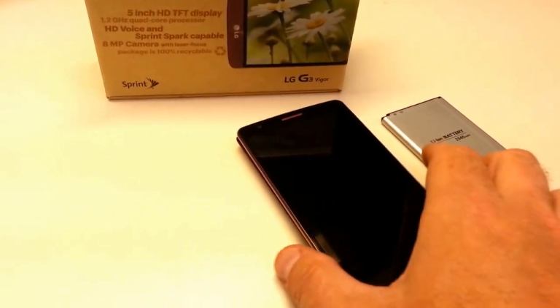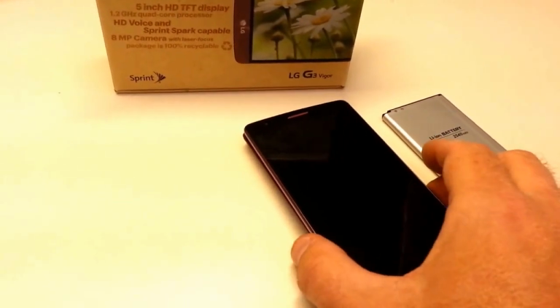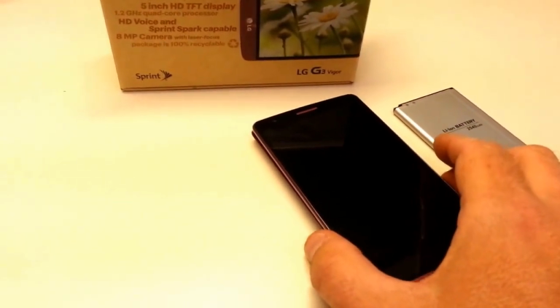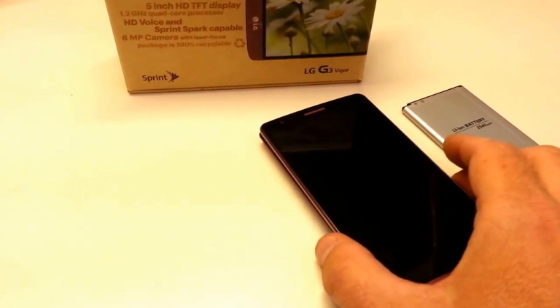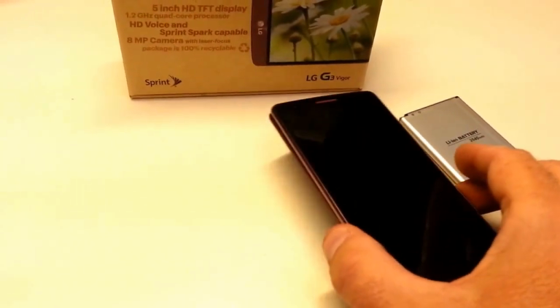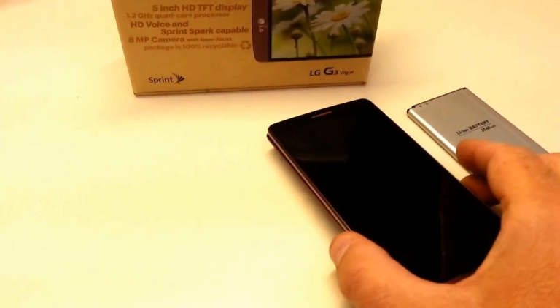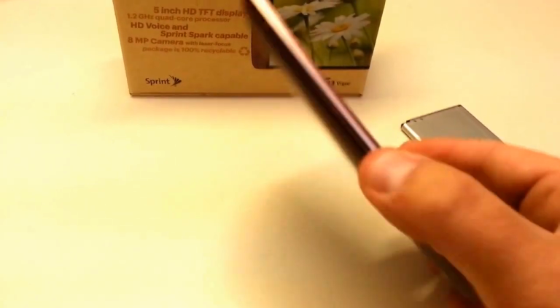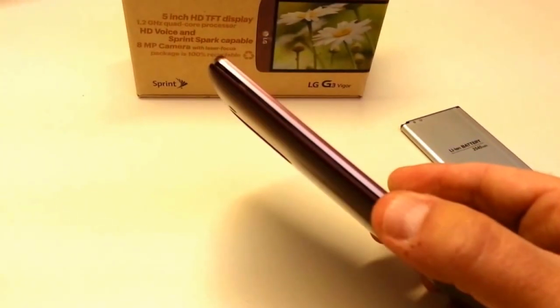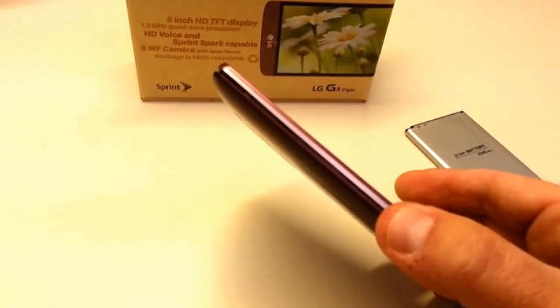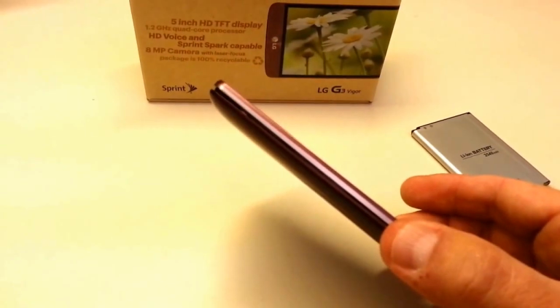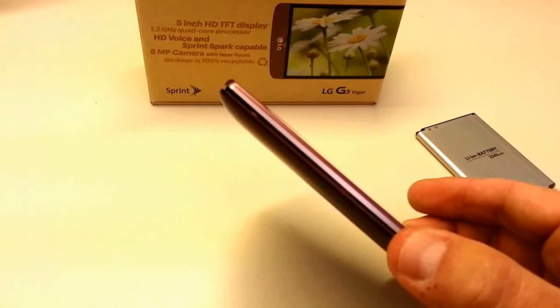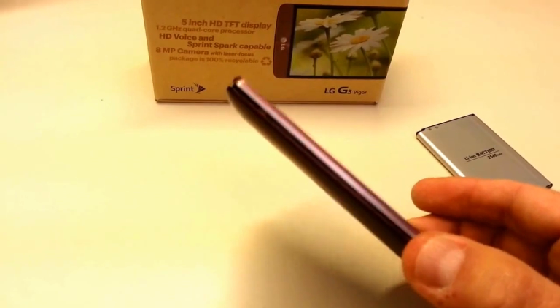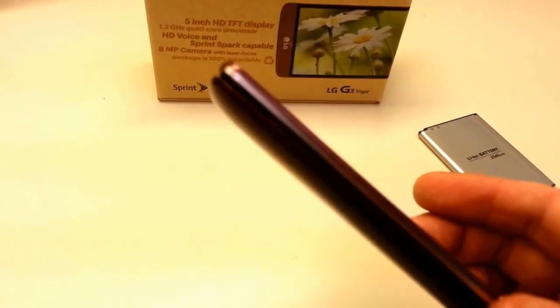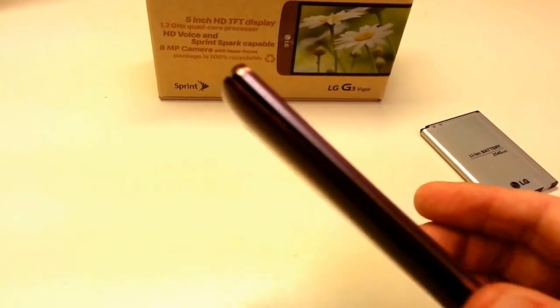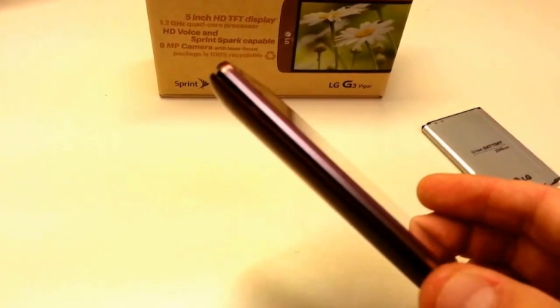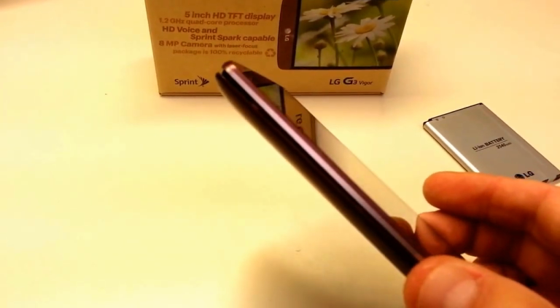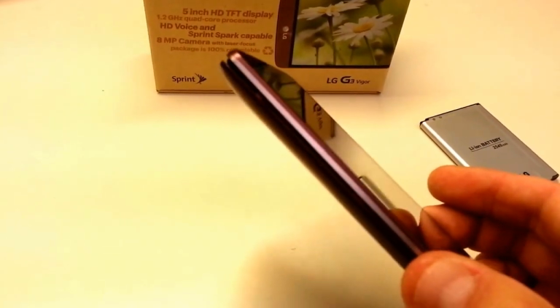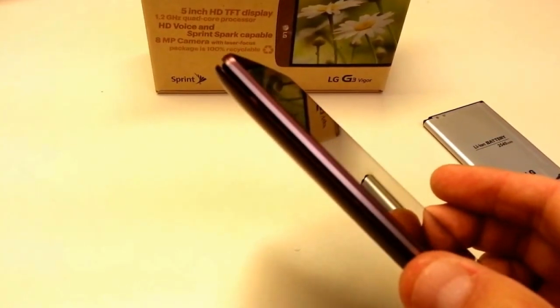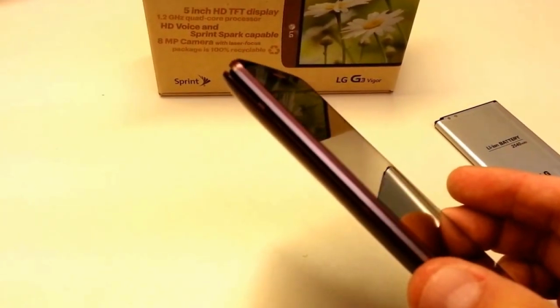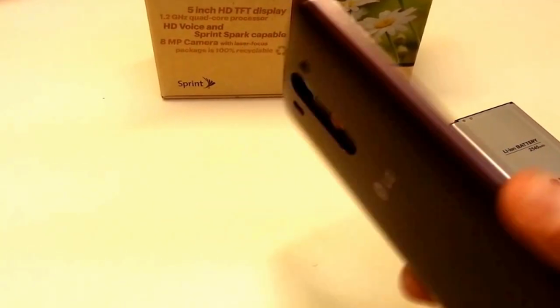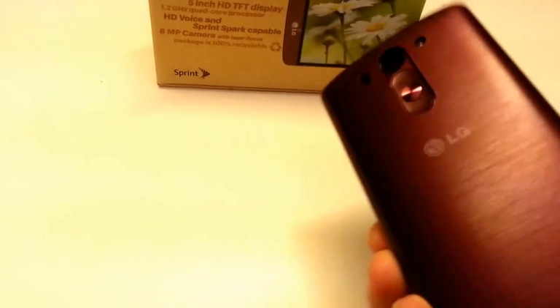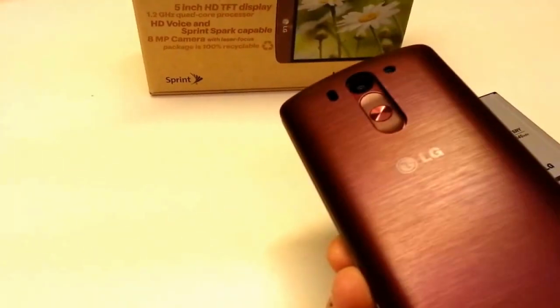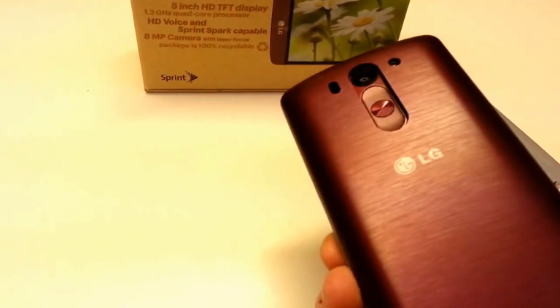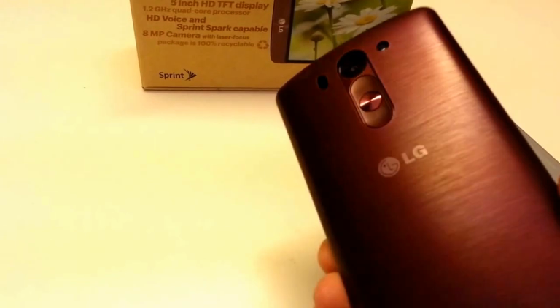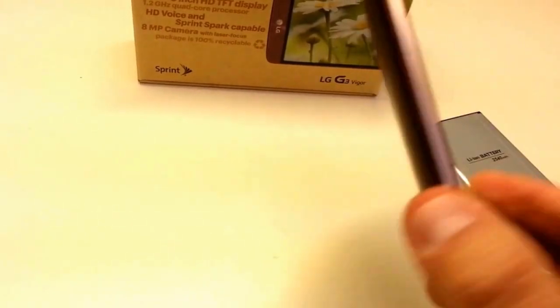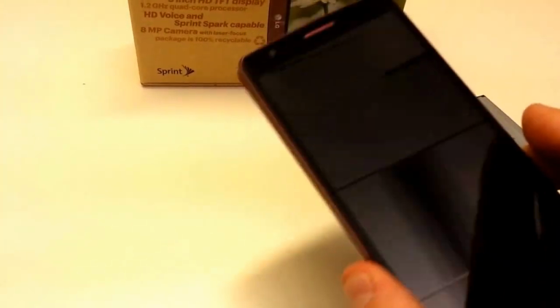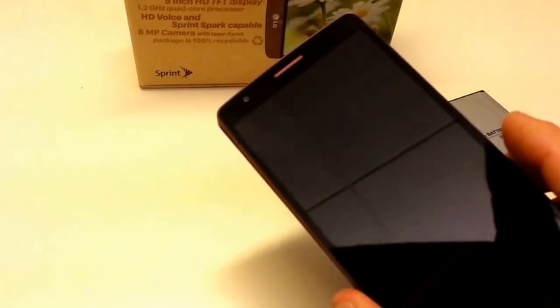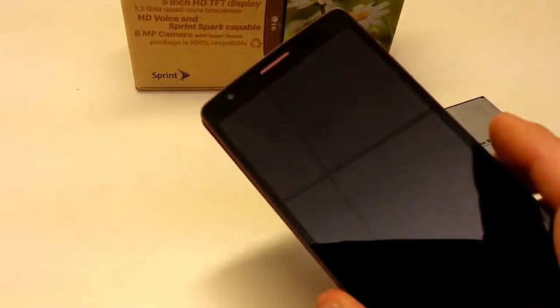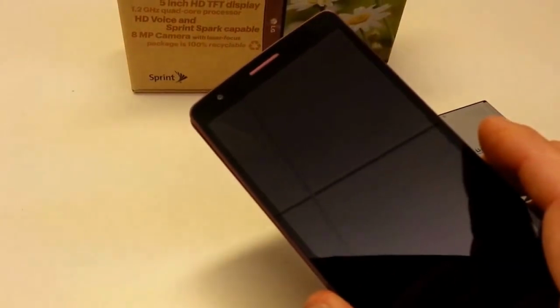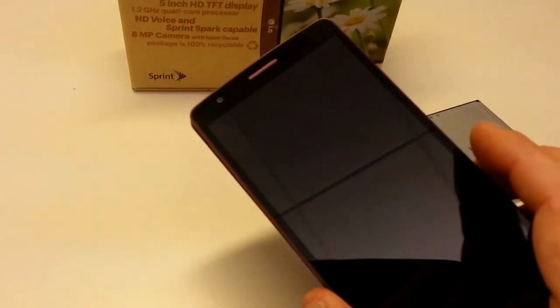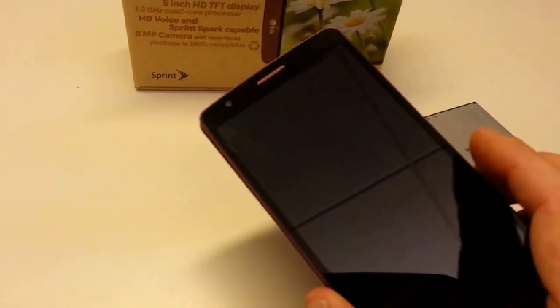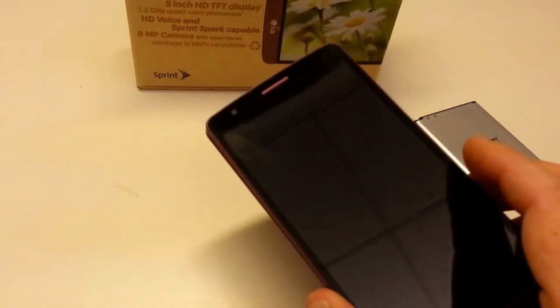We've unboxed the device and de-stickered it. There are lots of nice details around the edge here — a little metal framing, the buttons on the back, and the obligatory location warning sticker that had to come off.